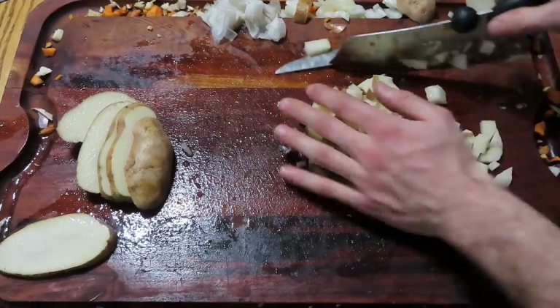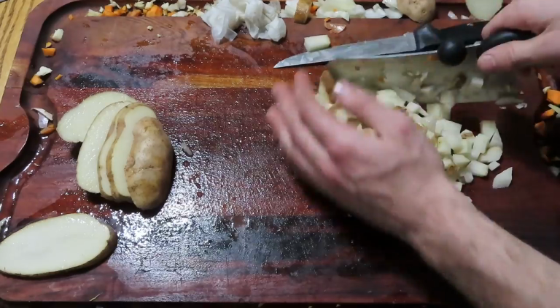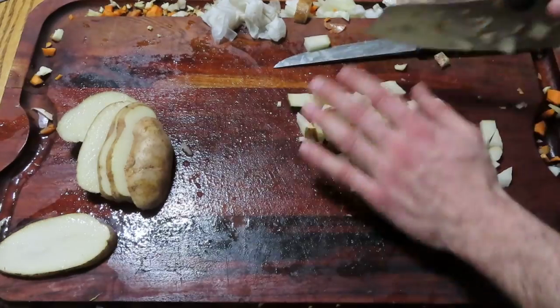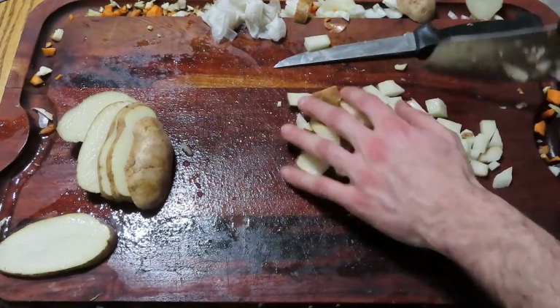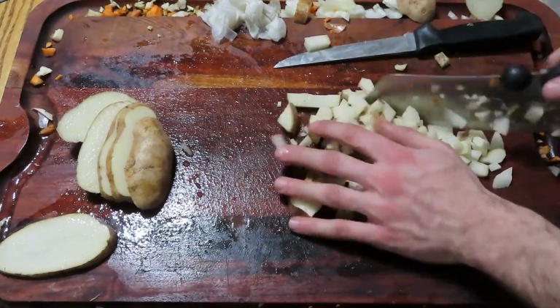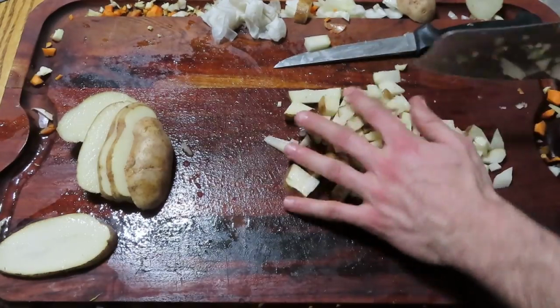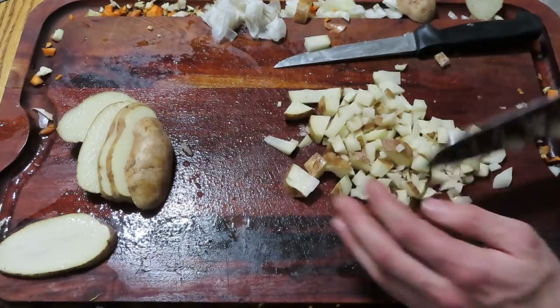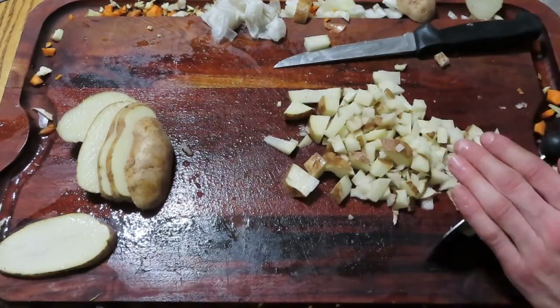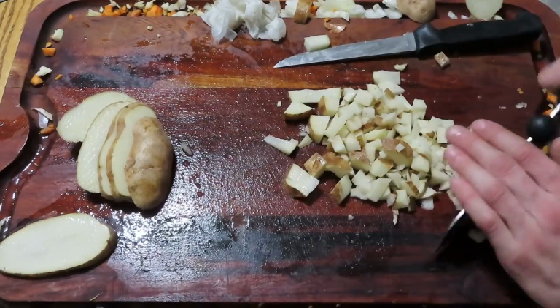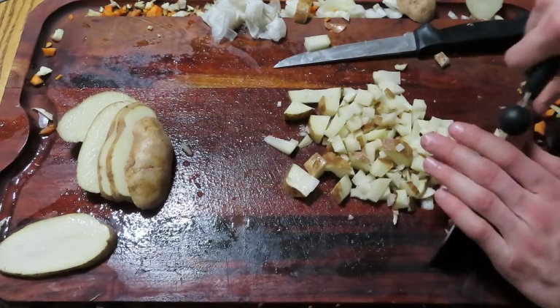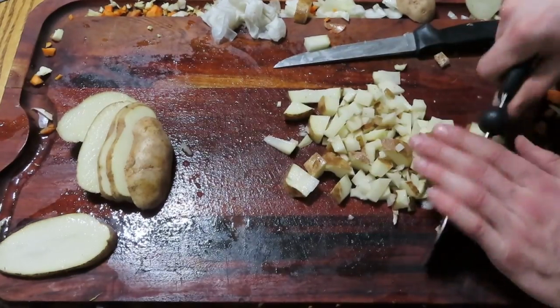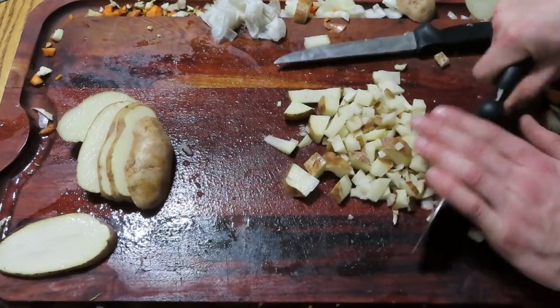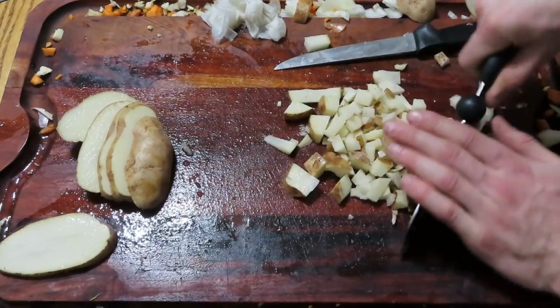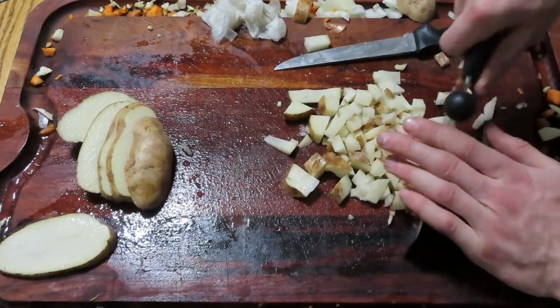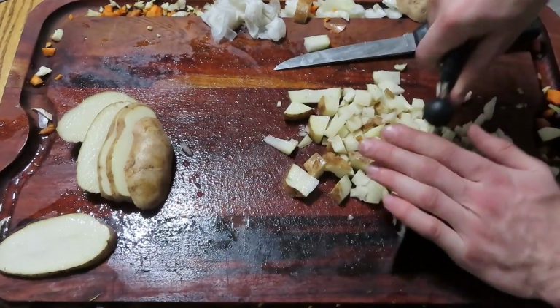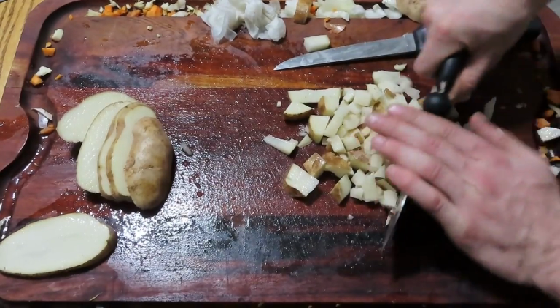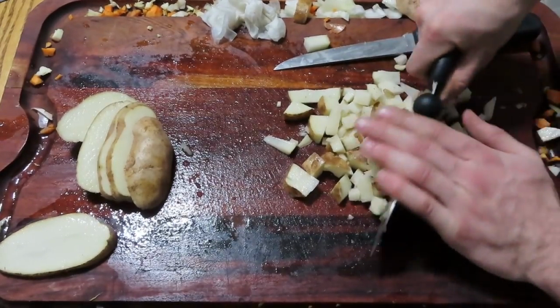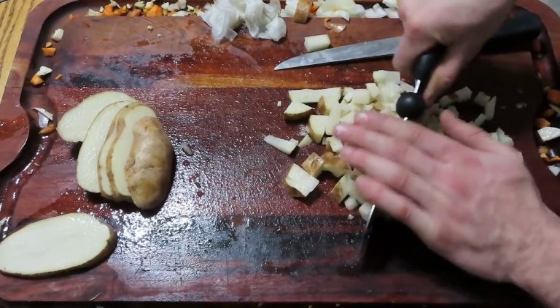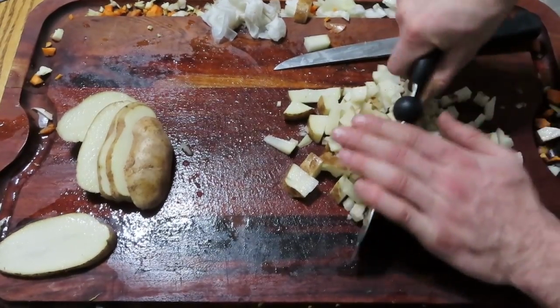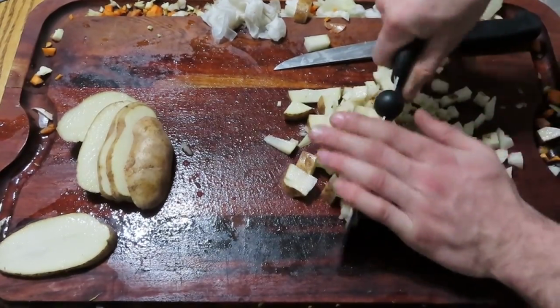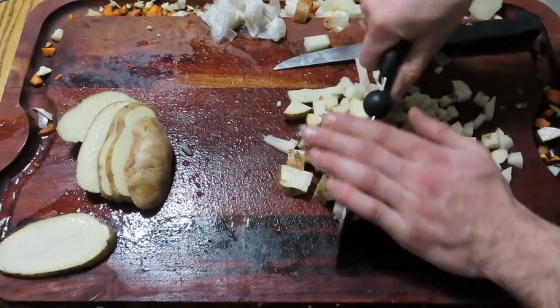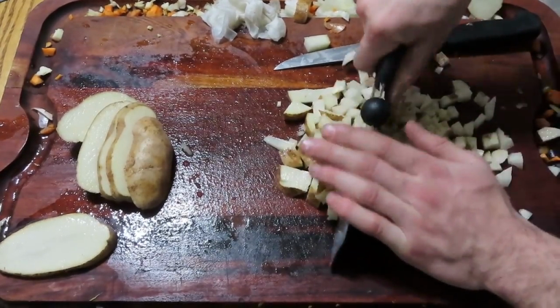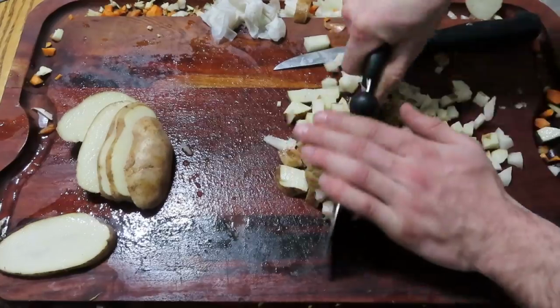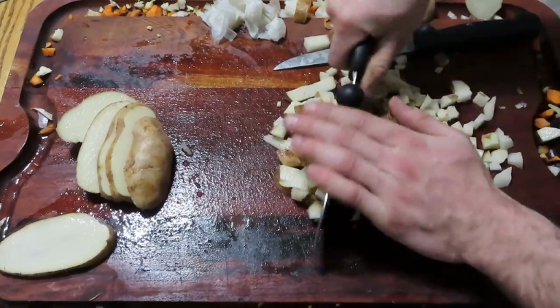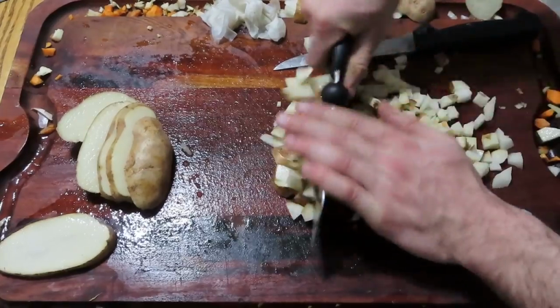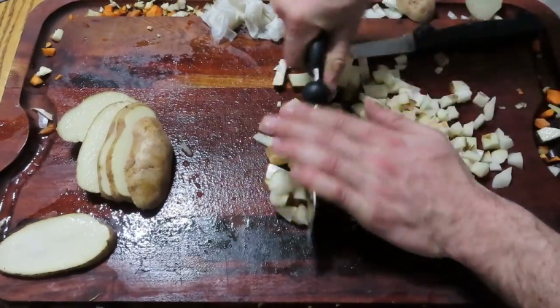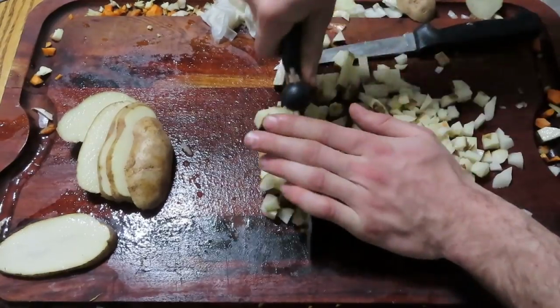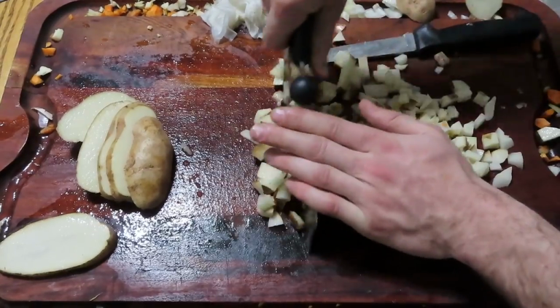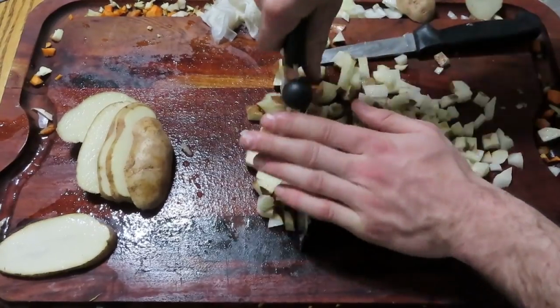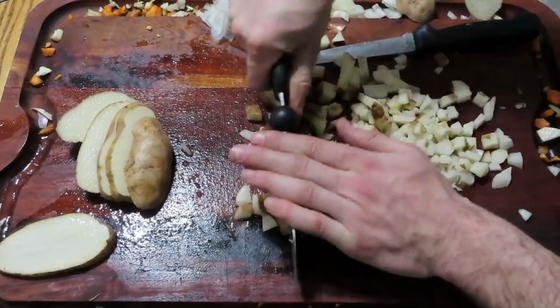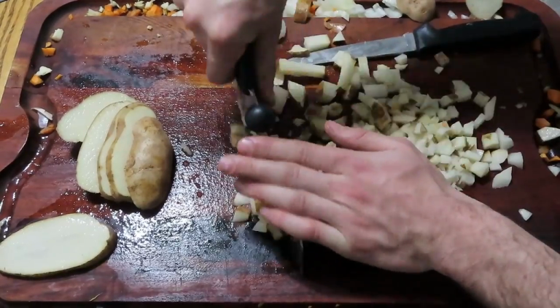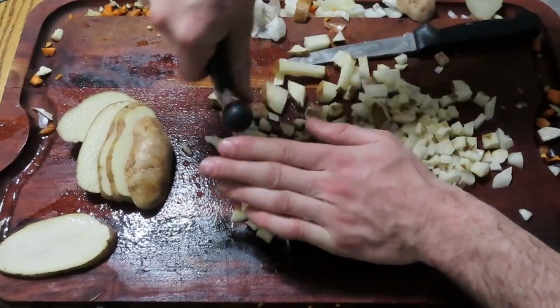Of course you need potatoes in the soup, especially because they play an important role in giving the chowder its thickness. So I finely chop up some potatoes into small cubes.